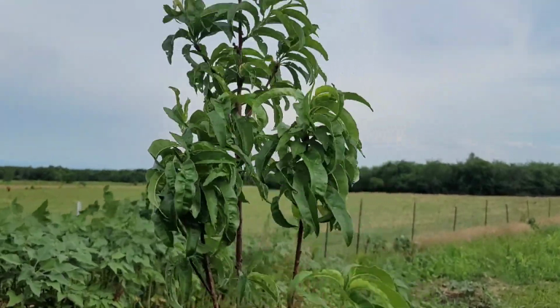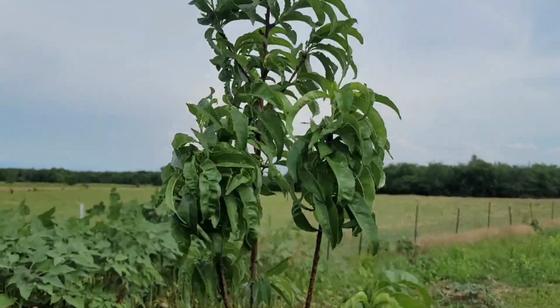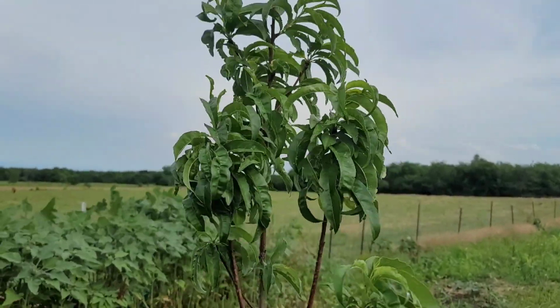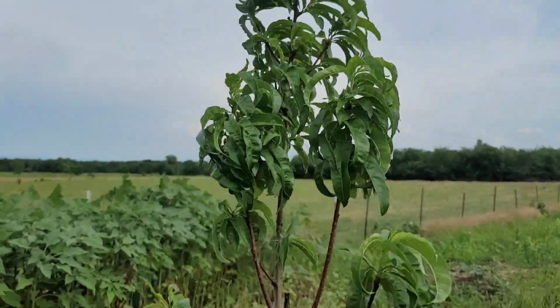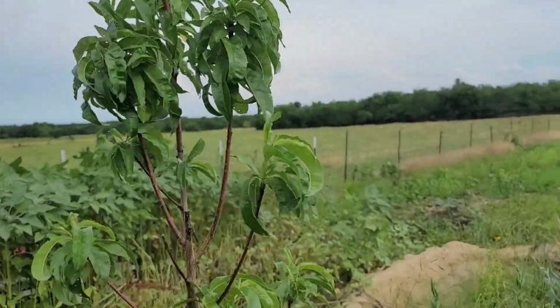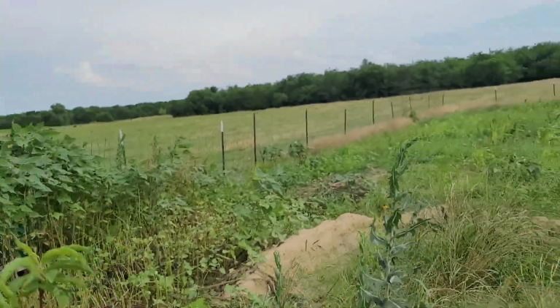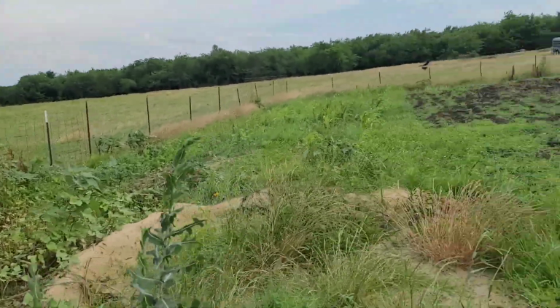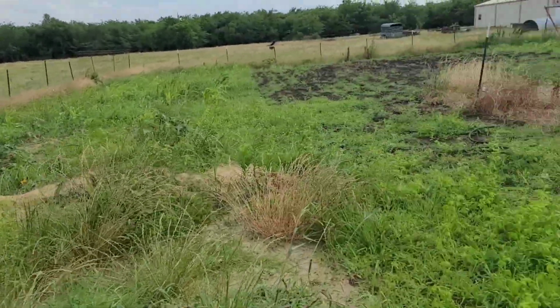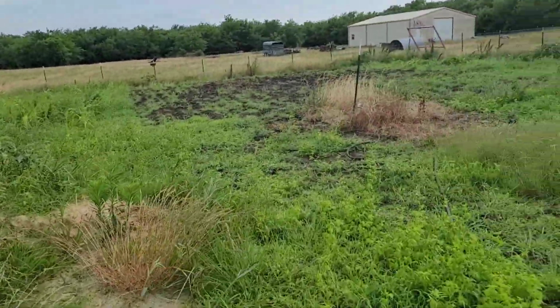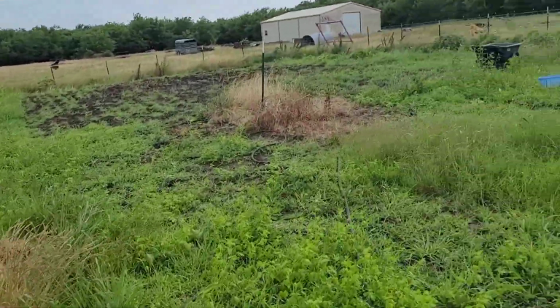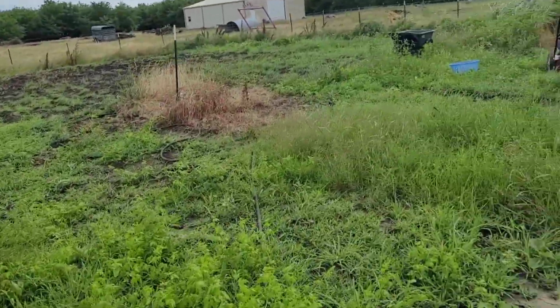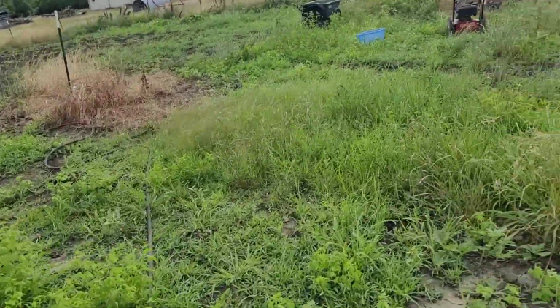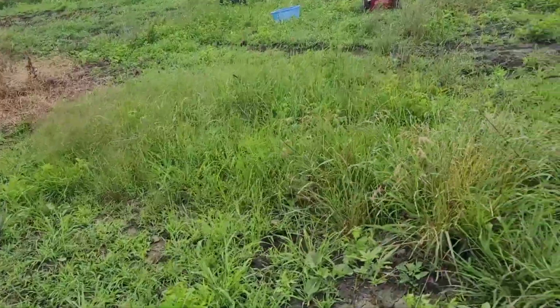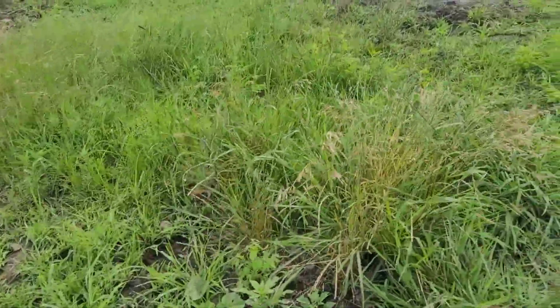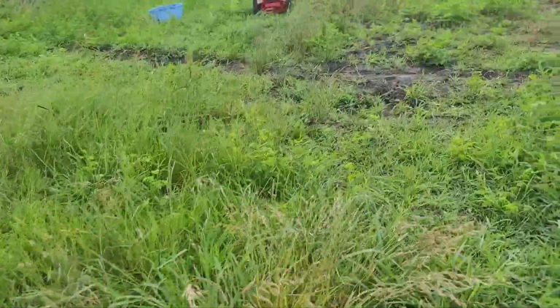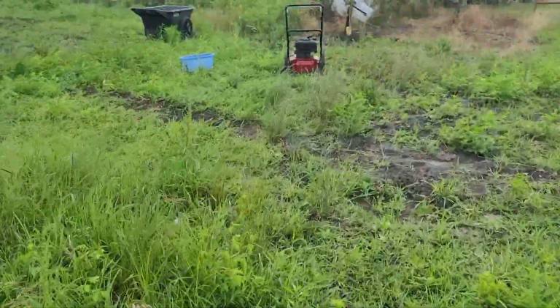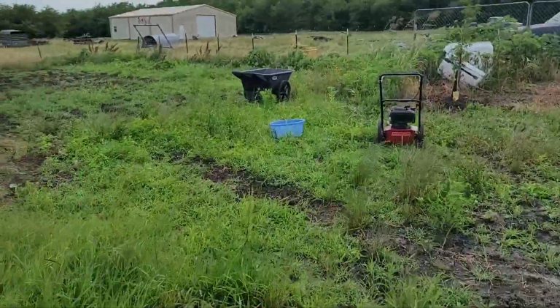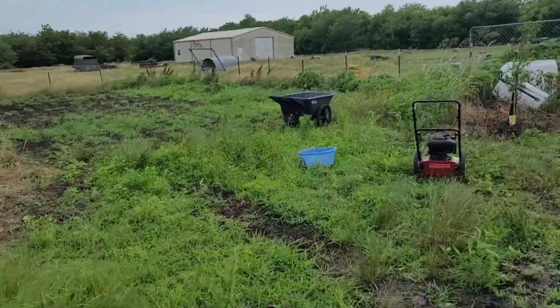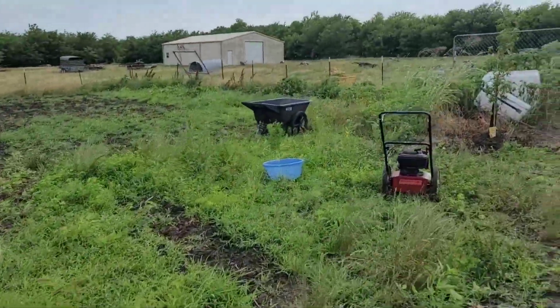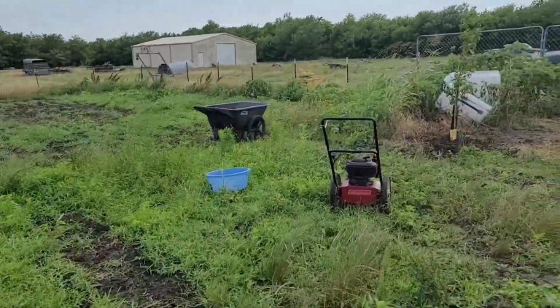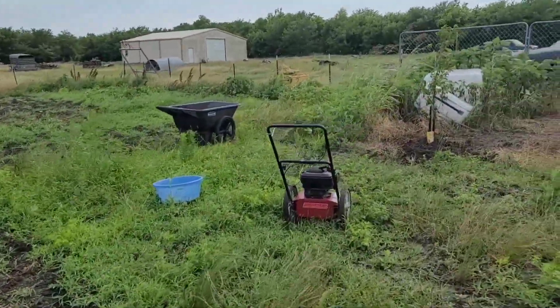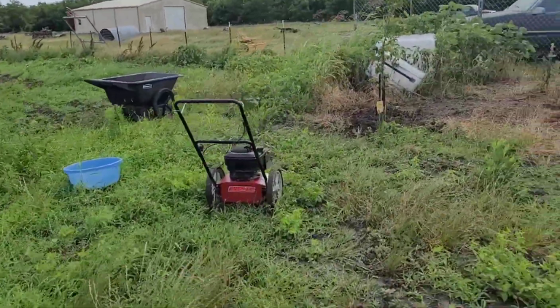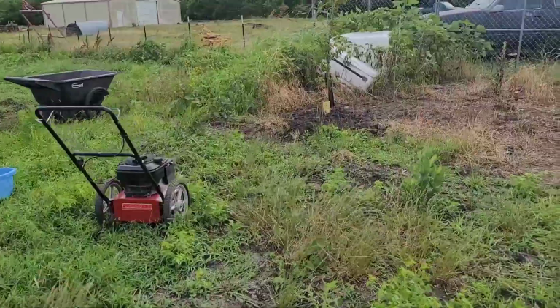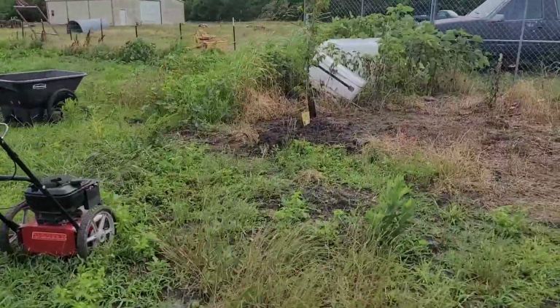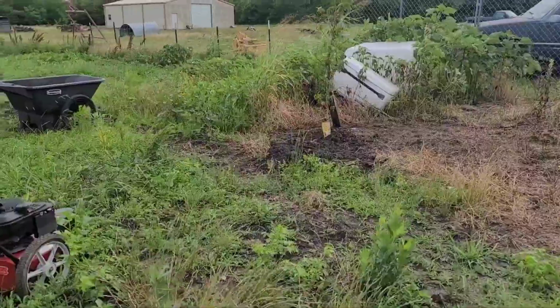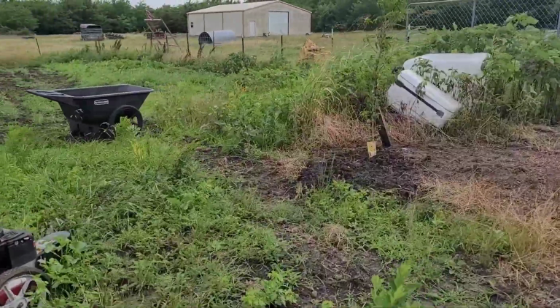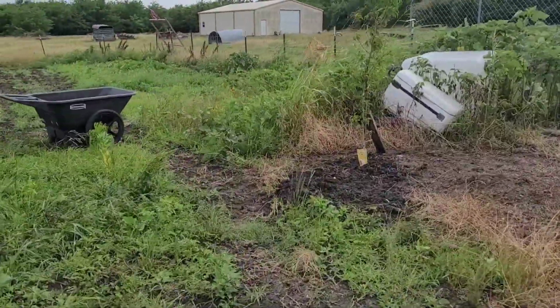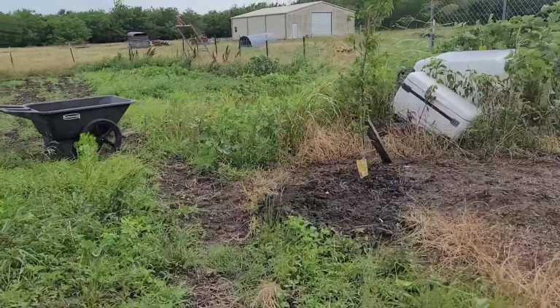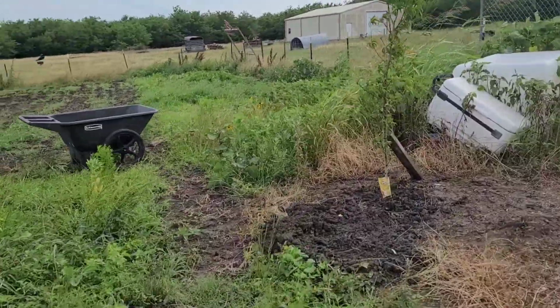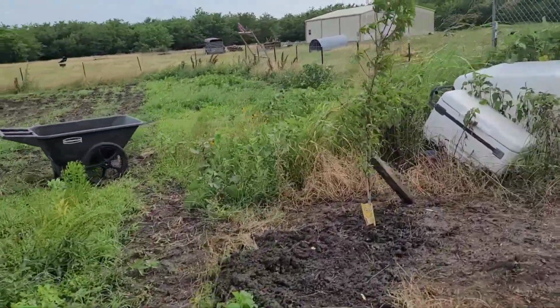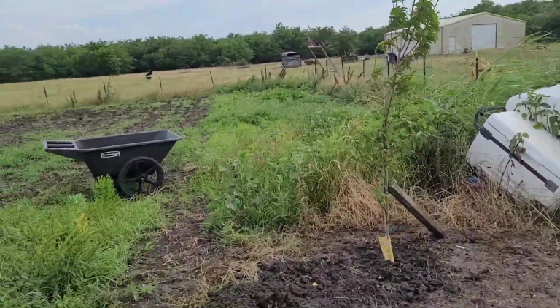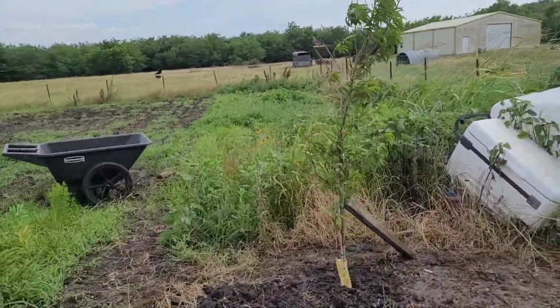The problem I was running into is every time this wind picked up, they continued to get knocked down. So I wanted to get them in the ground to stop them from continuously getting knocked over.